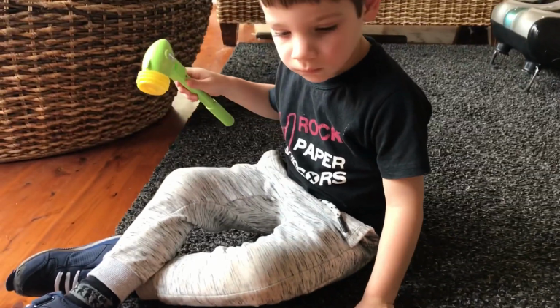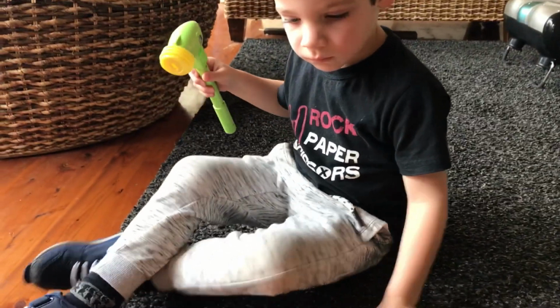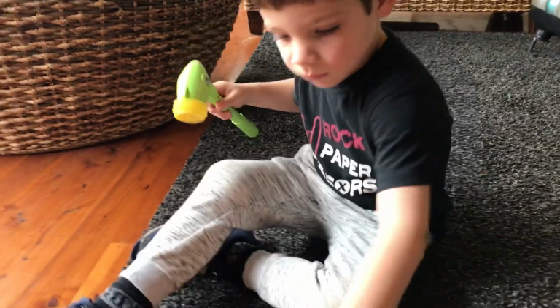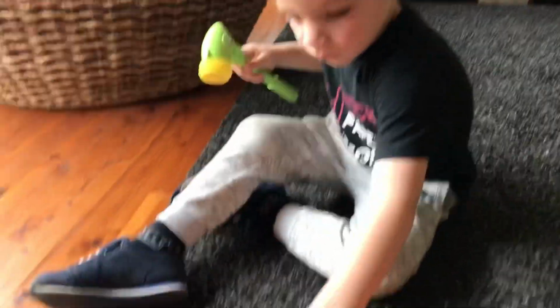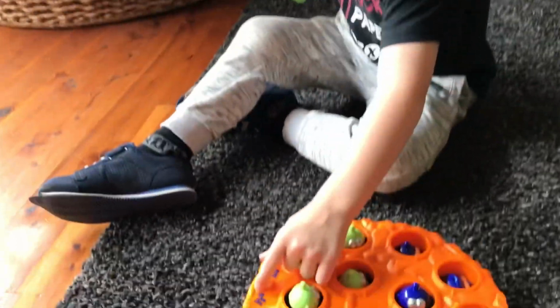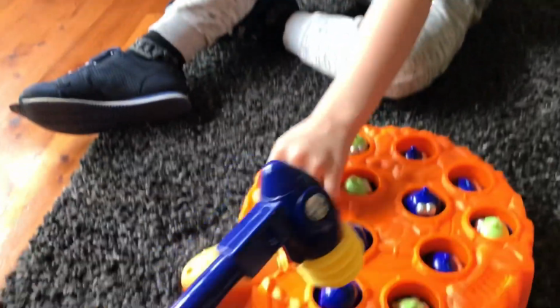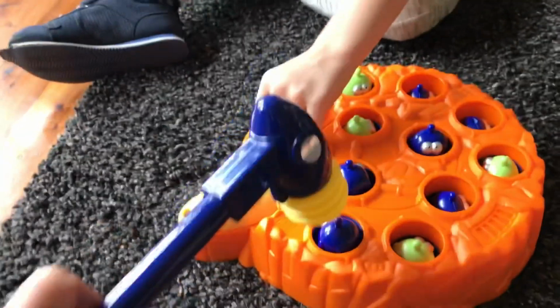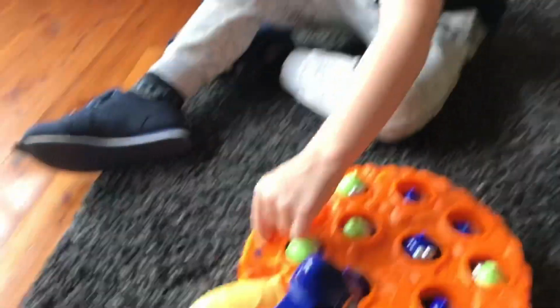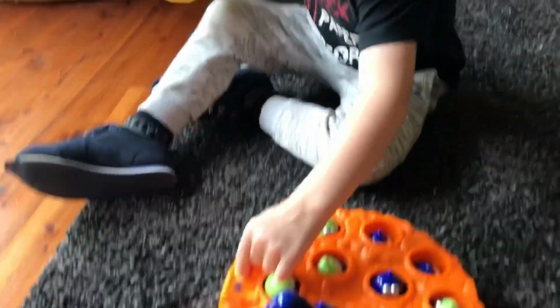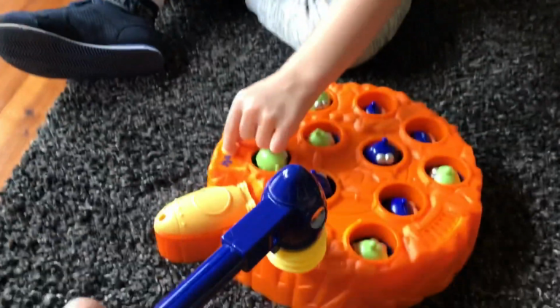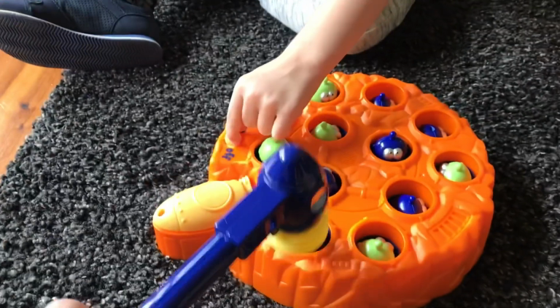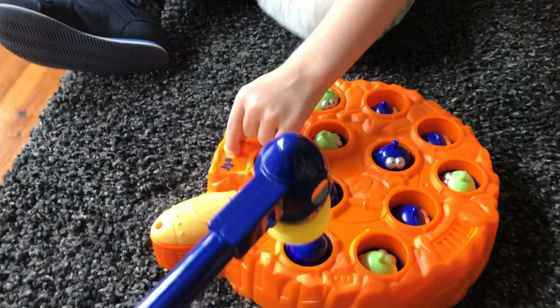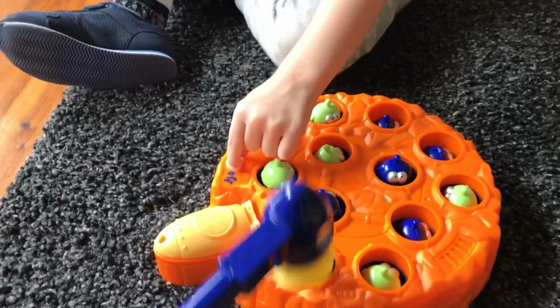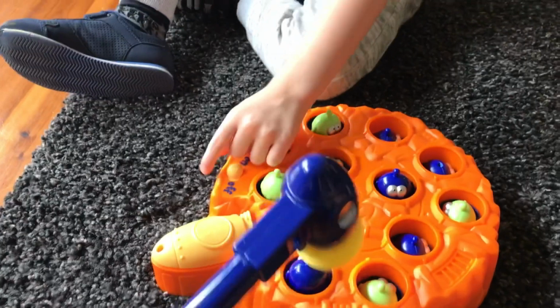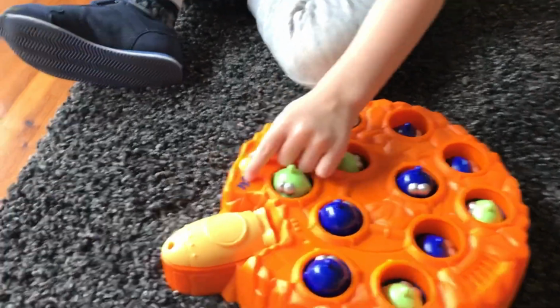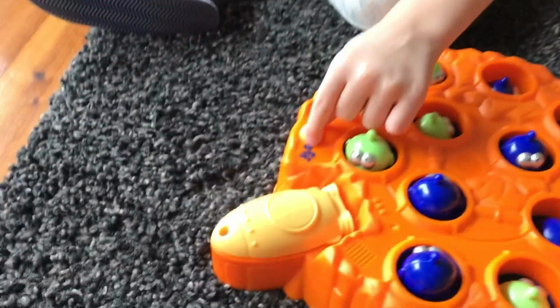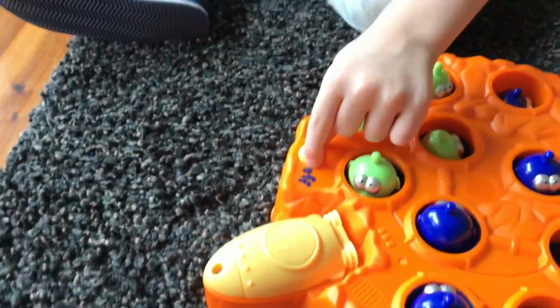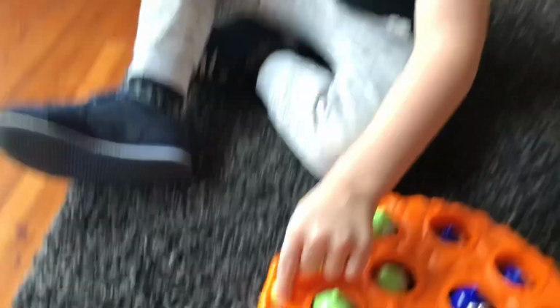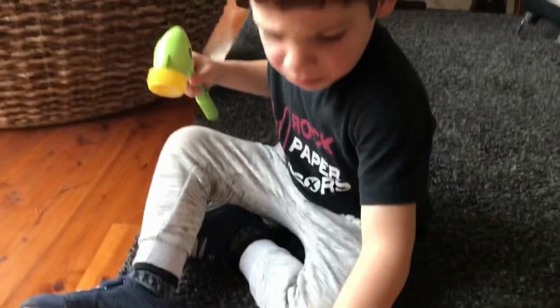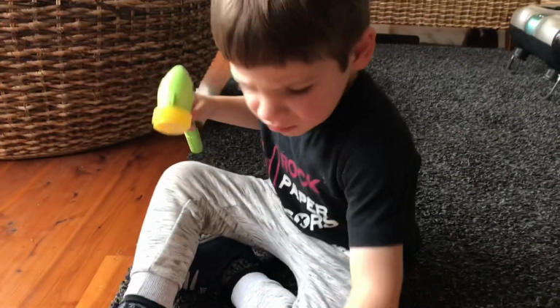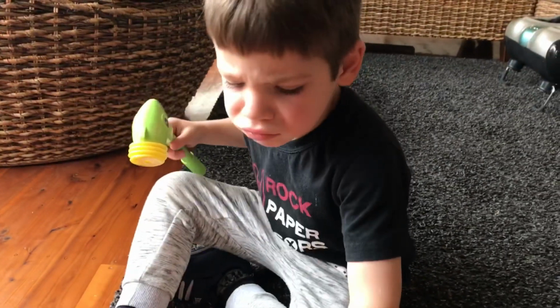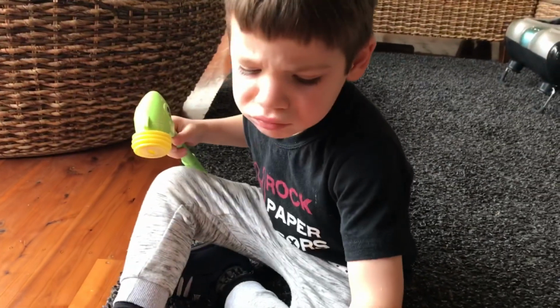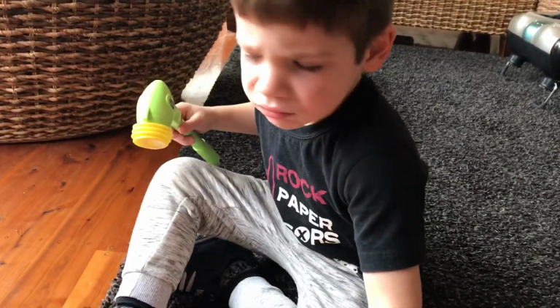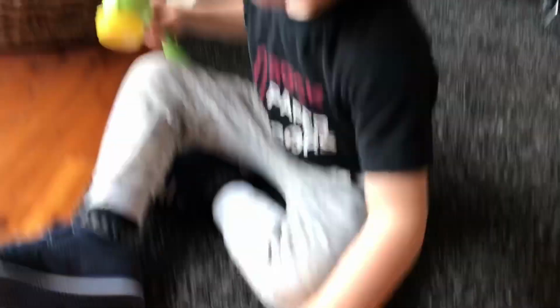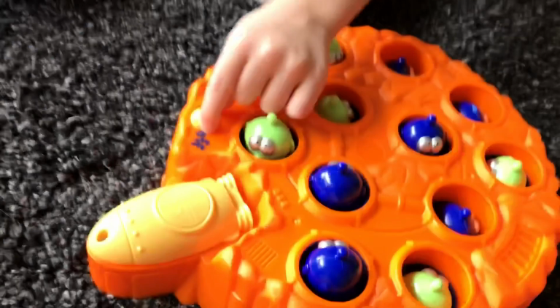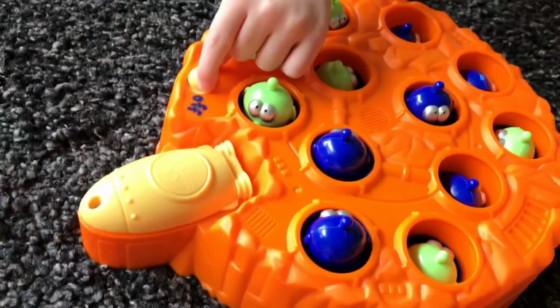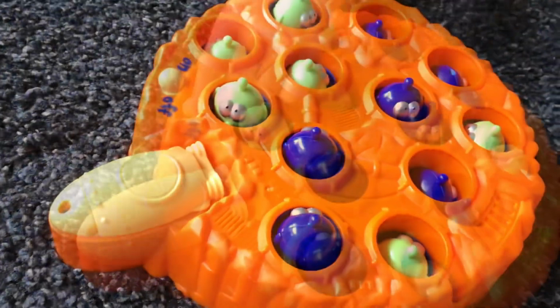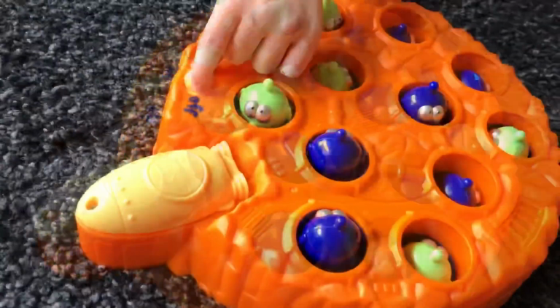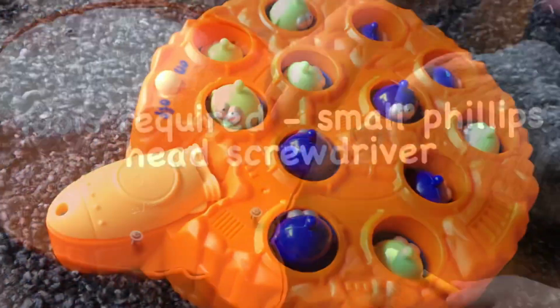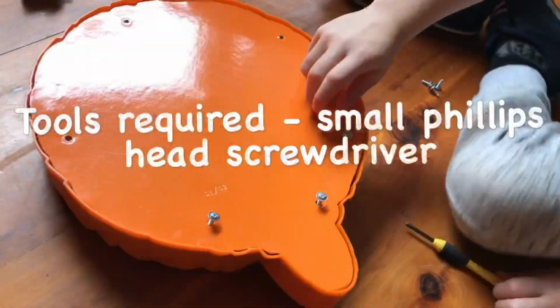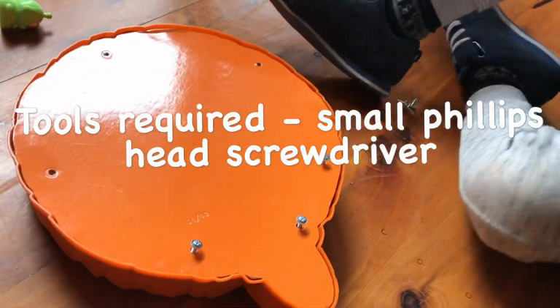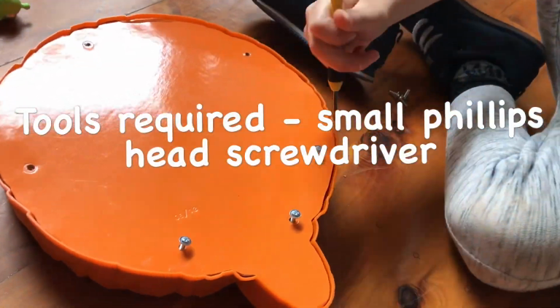Hey guys, in today's video we're showing a quick fix for most electronic toys. In this case we're using the Wacka Alien game, which after we changed the battery, we found still not working.